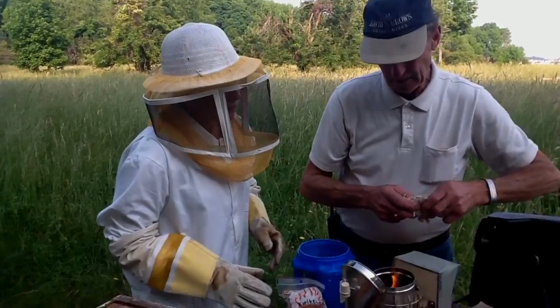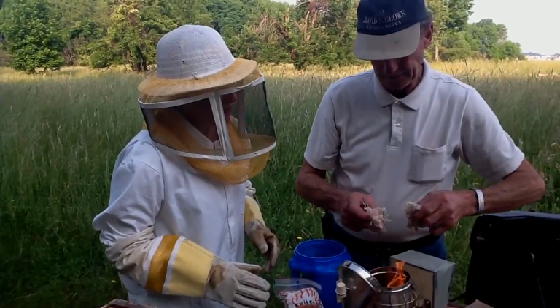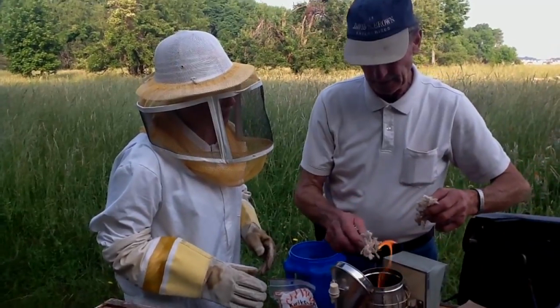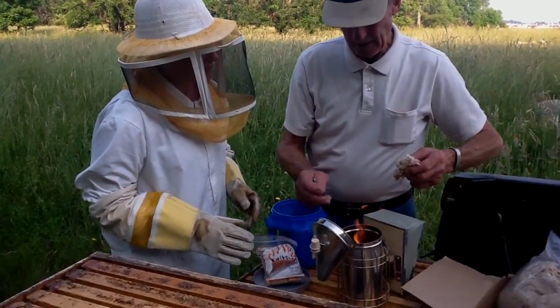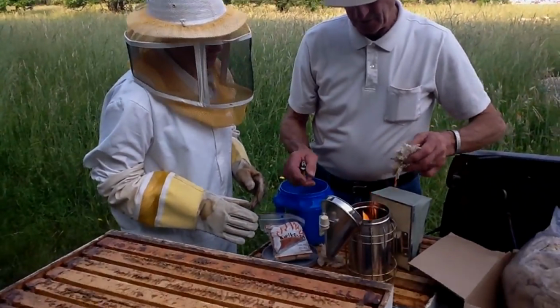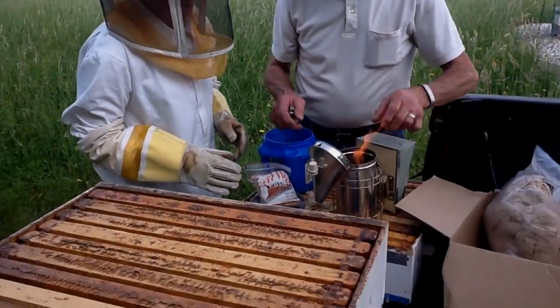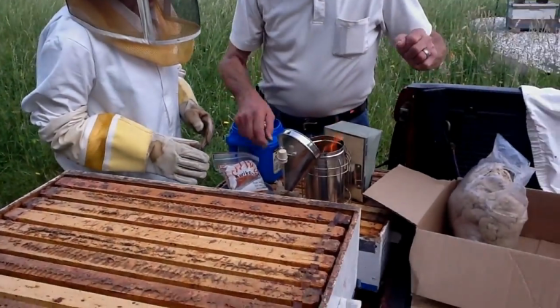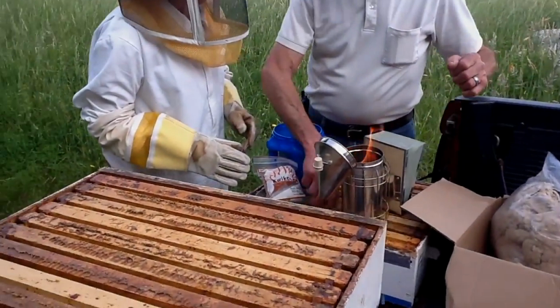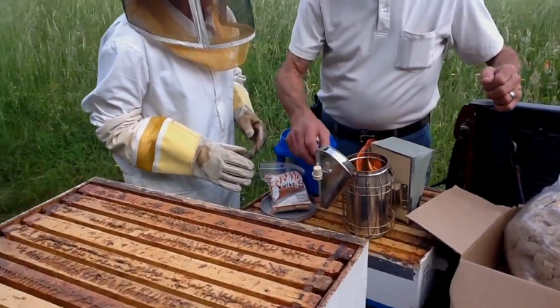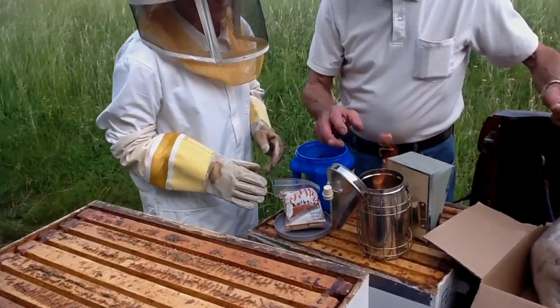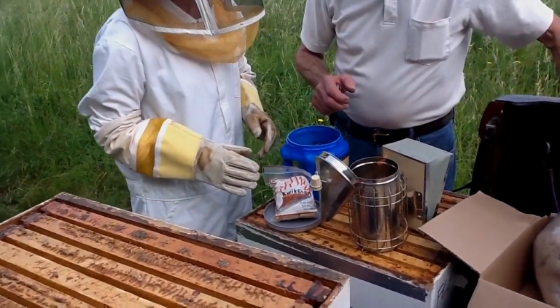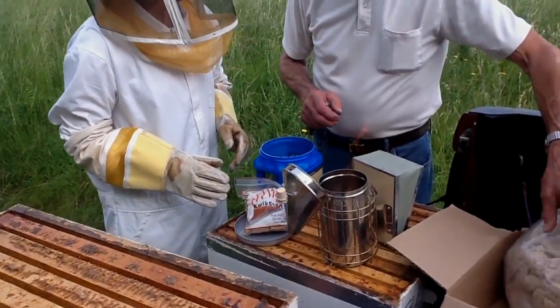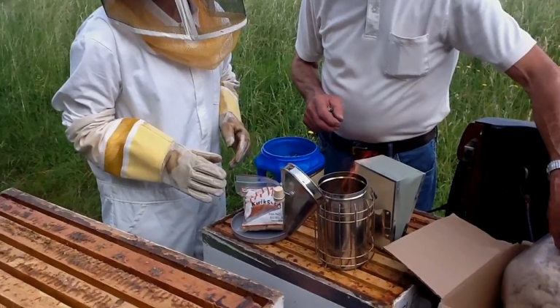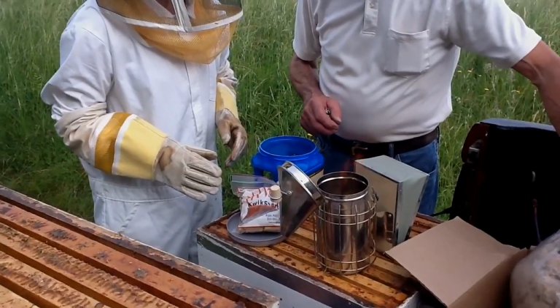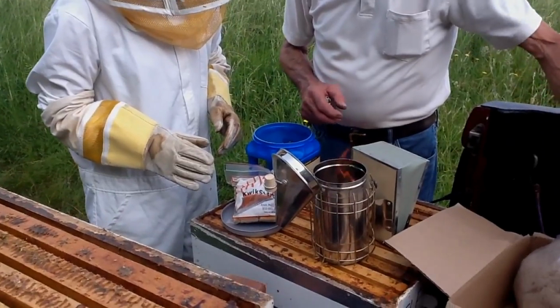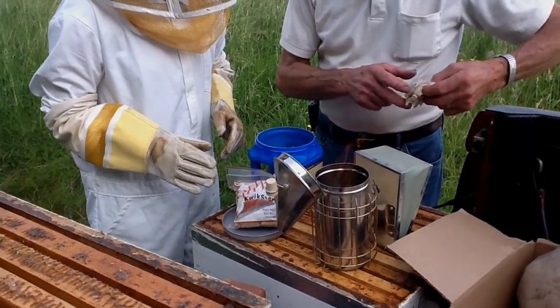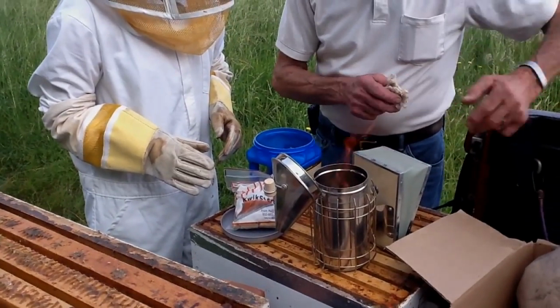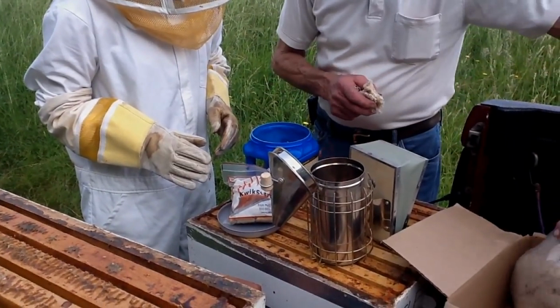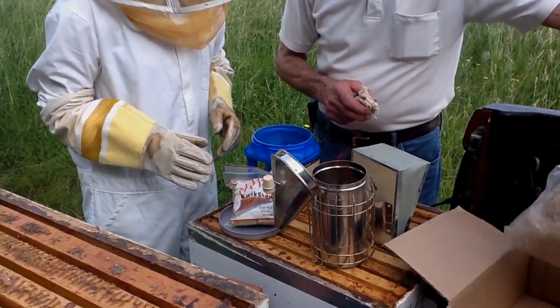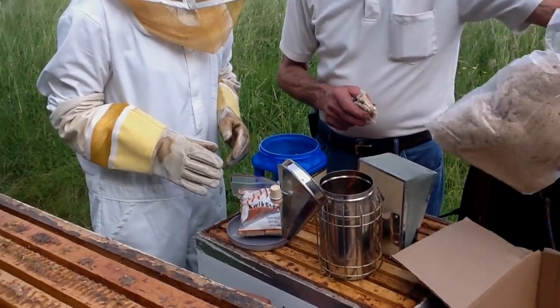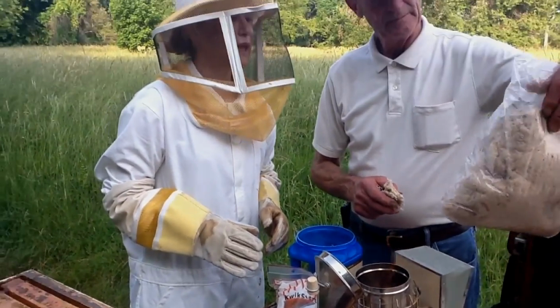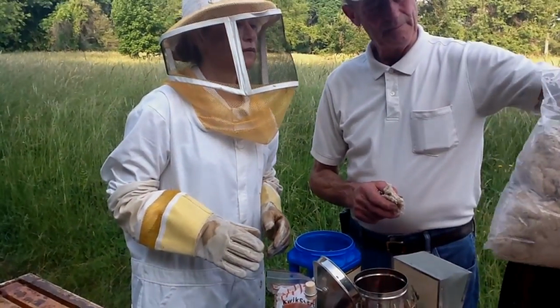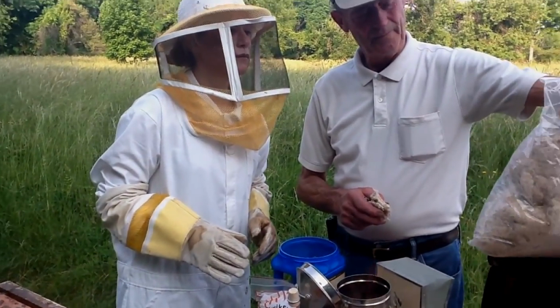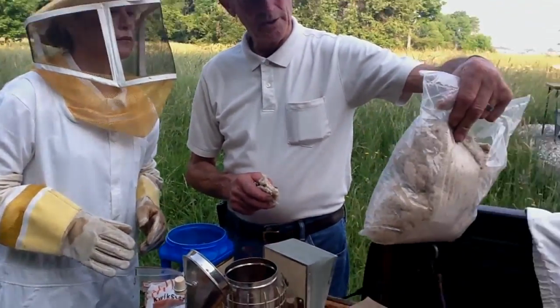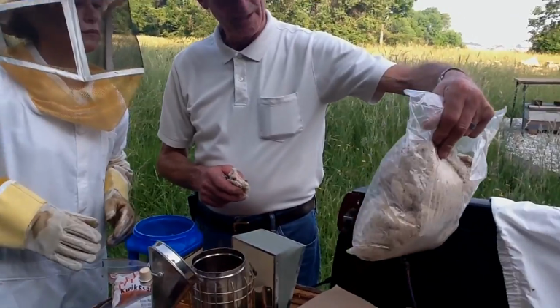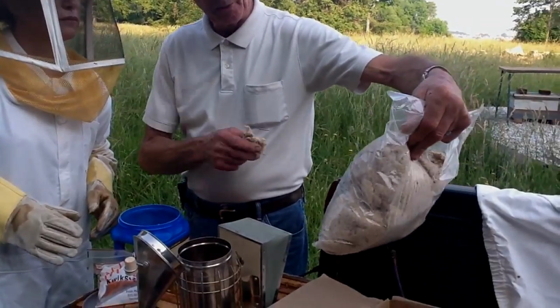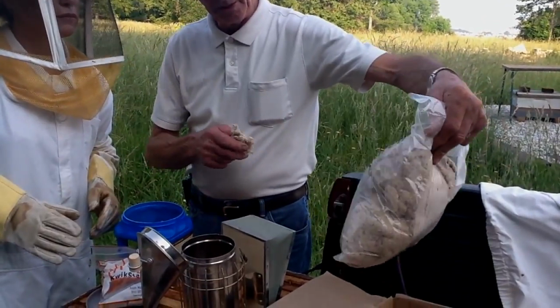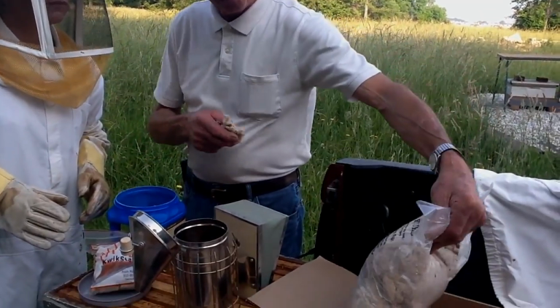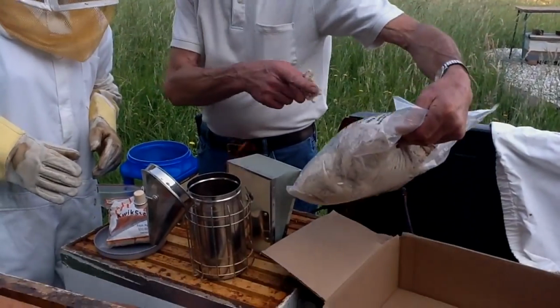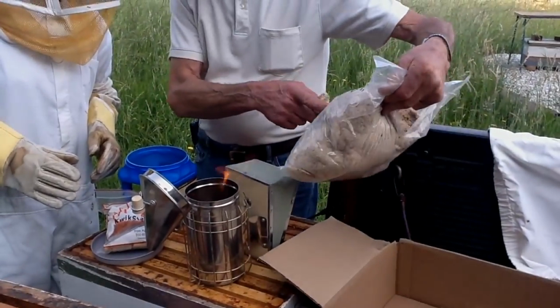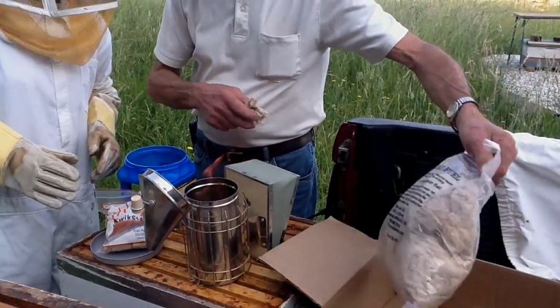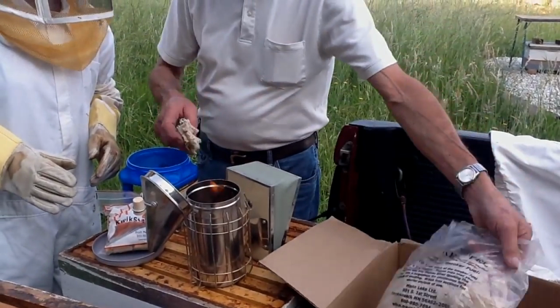And then that's what — cotton? This is just cotton fiber. Also from Man Lake? You can get it from Man Lake or you can get it from Brushy Mountain. This came from Man Lake.